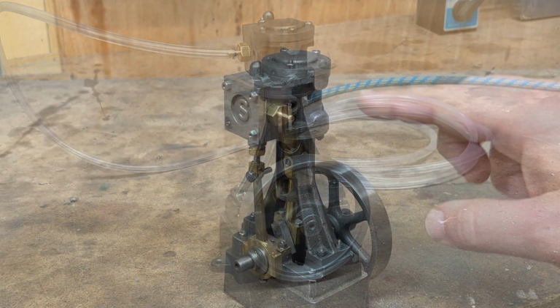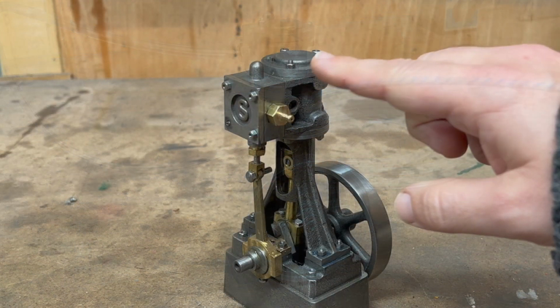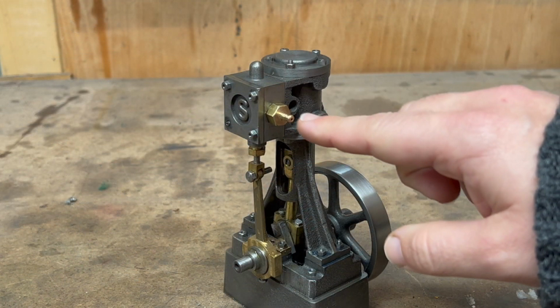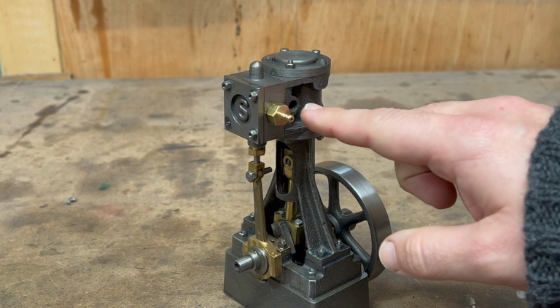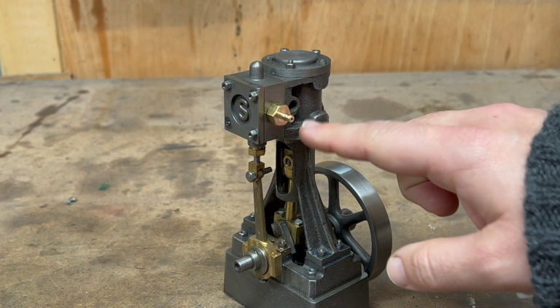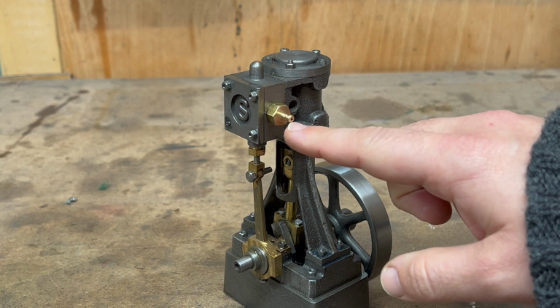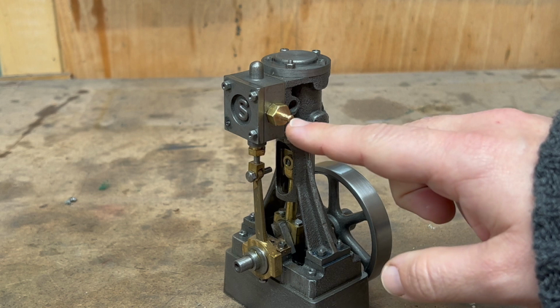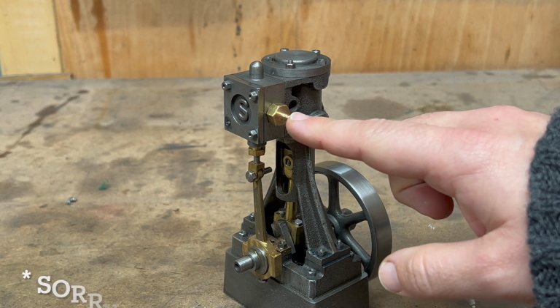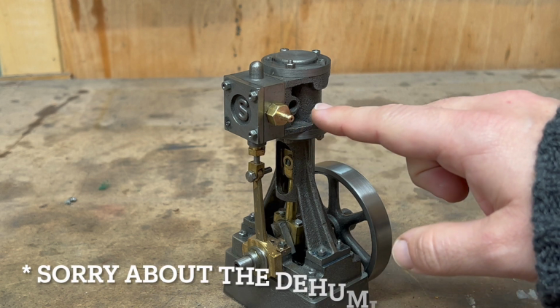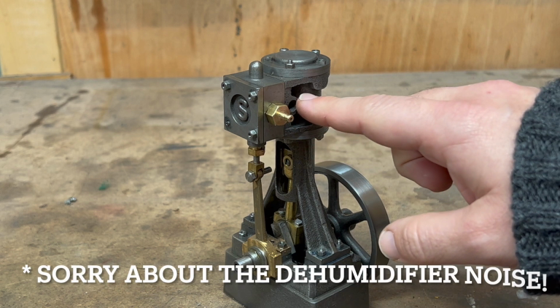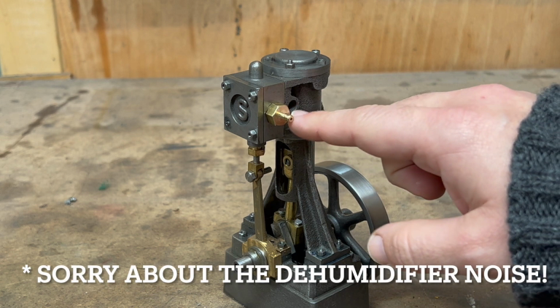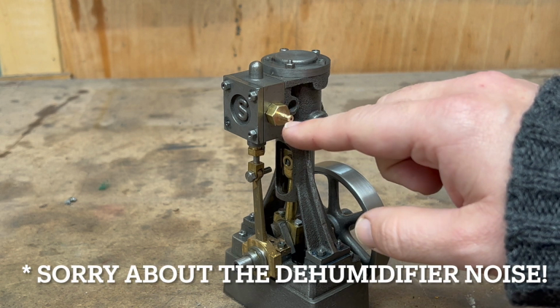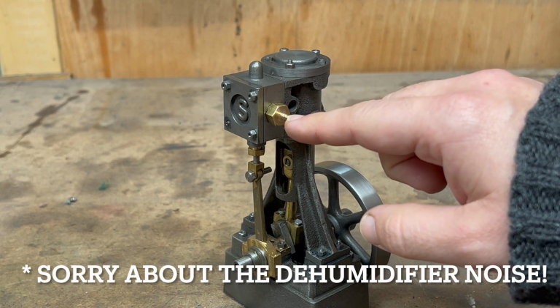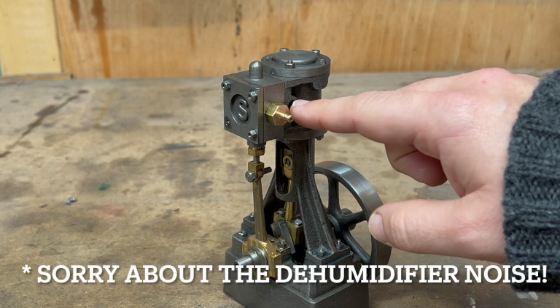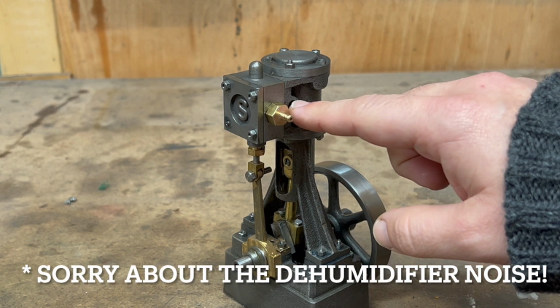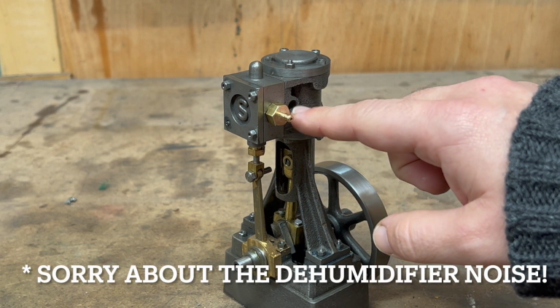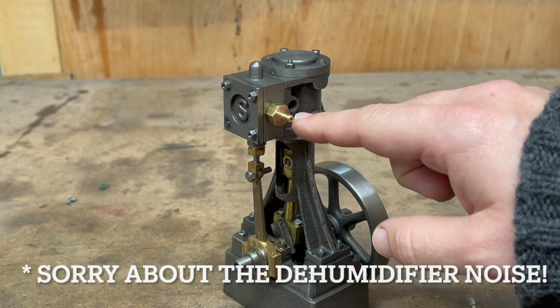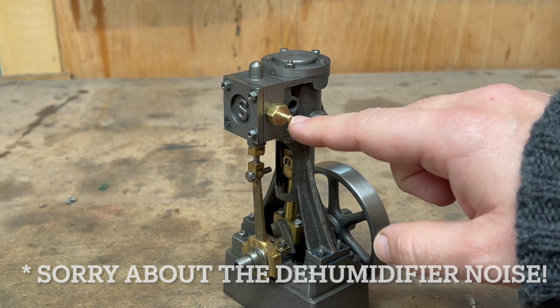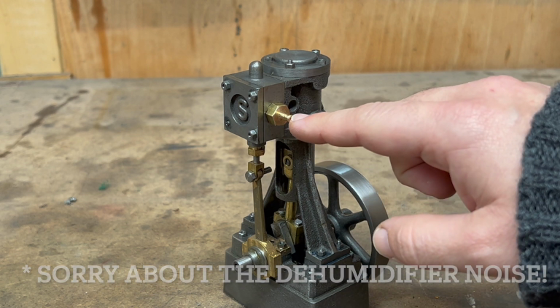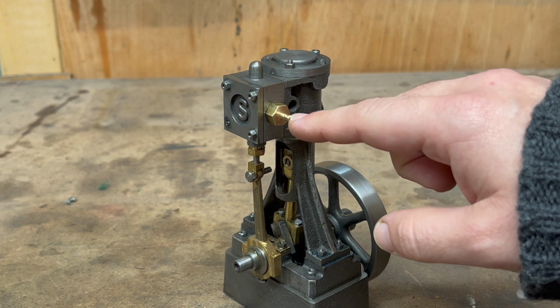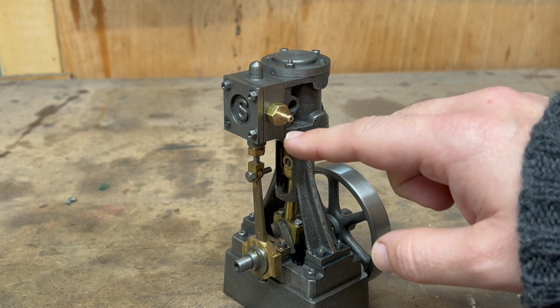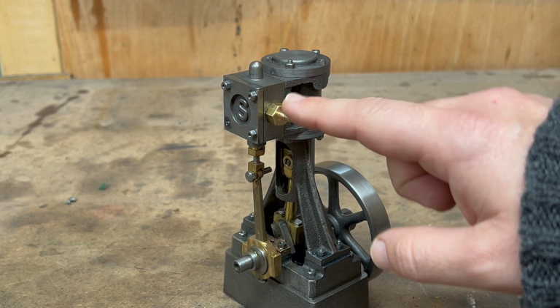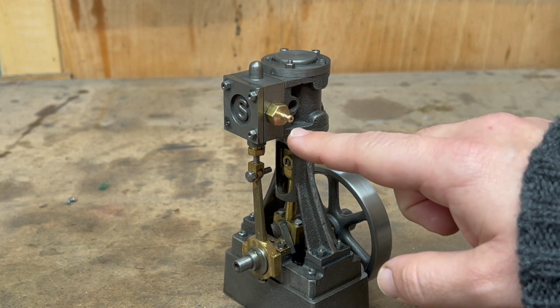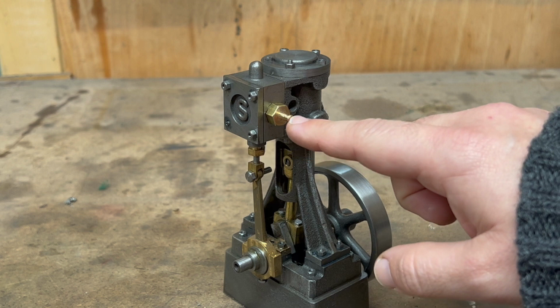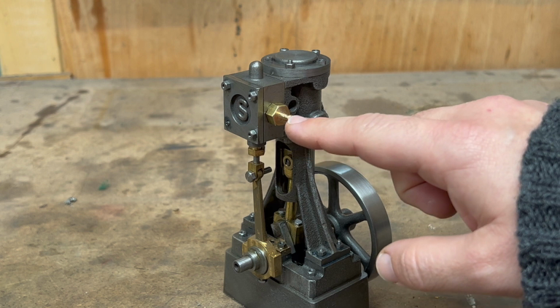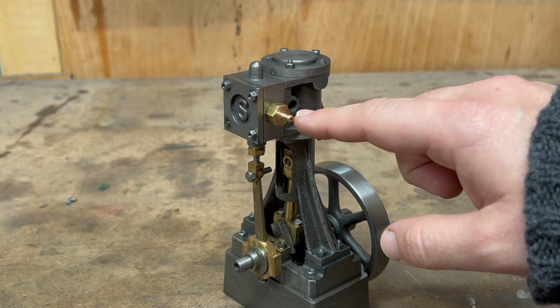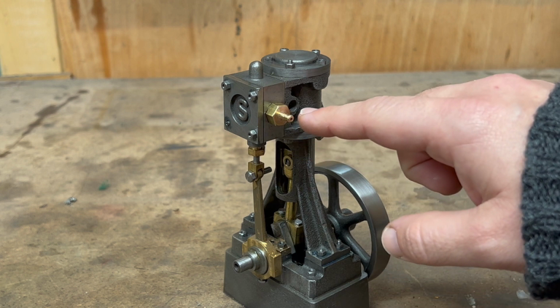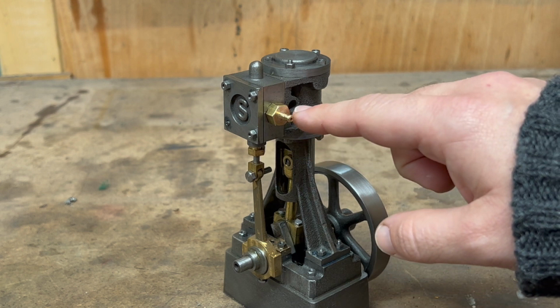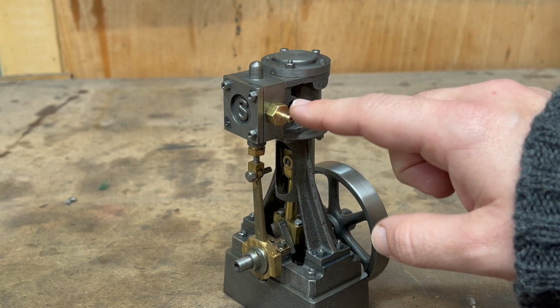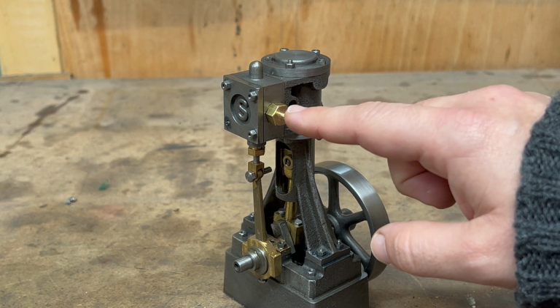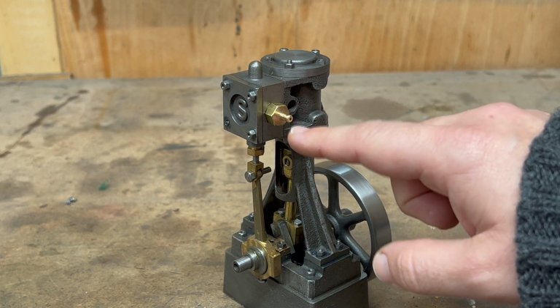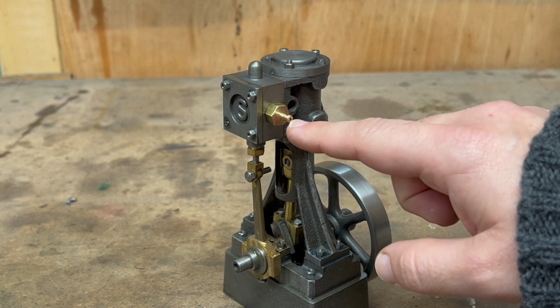This is probably the most salient point: the exhaust should really be on the opposite side to the intake.